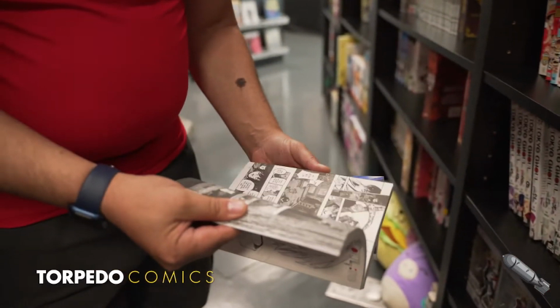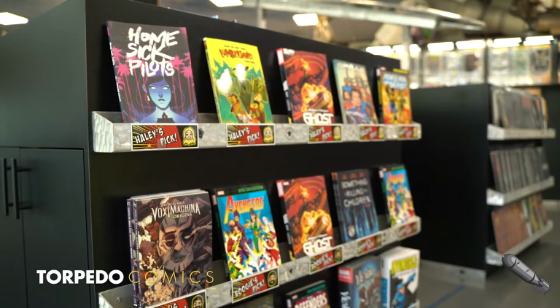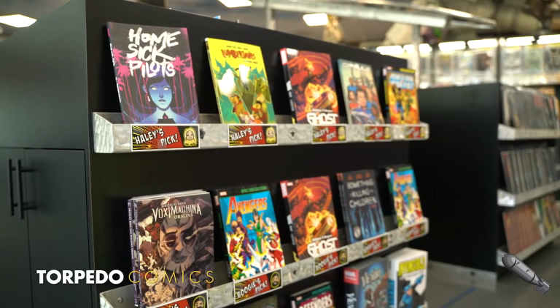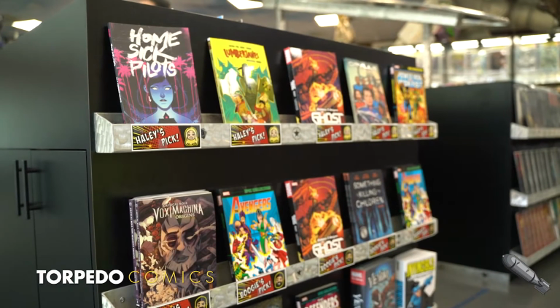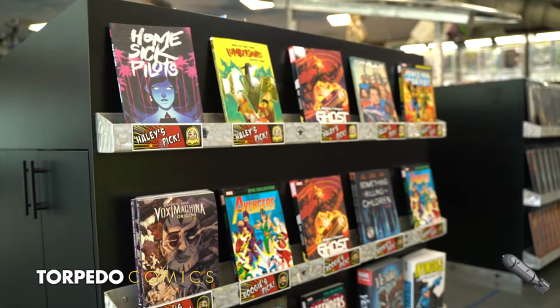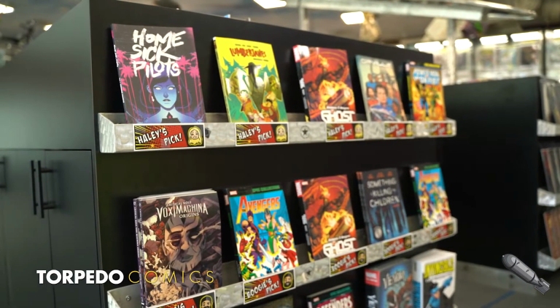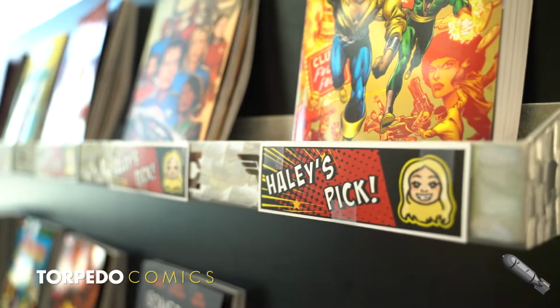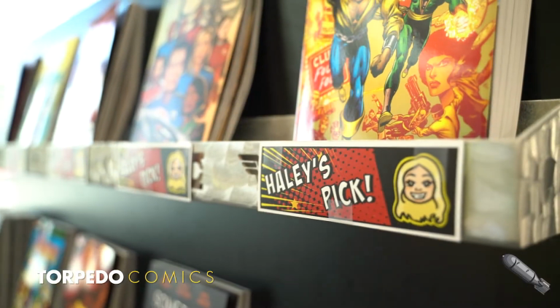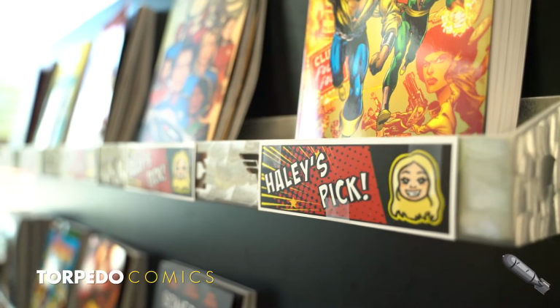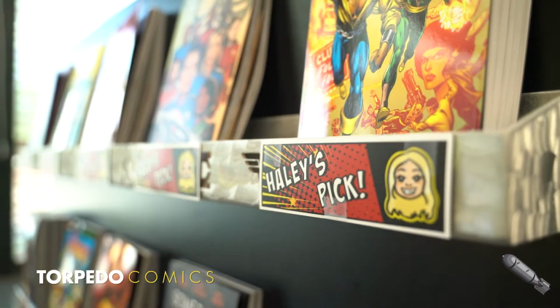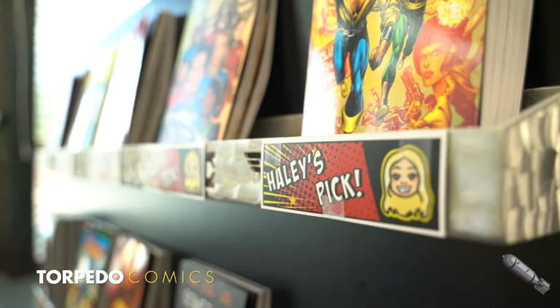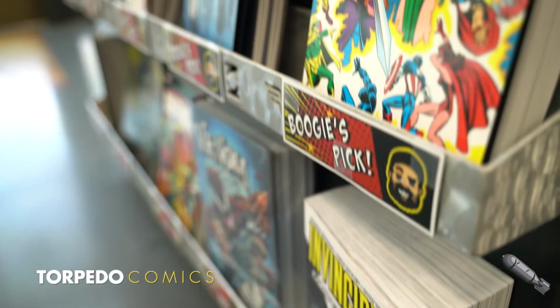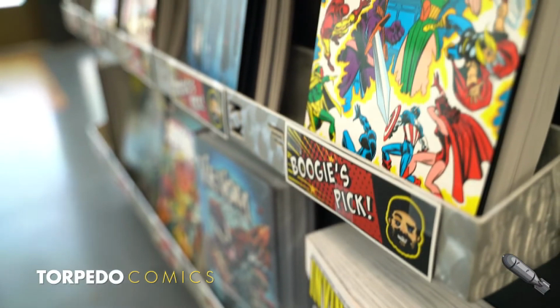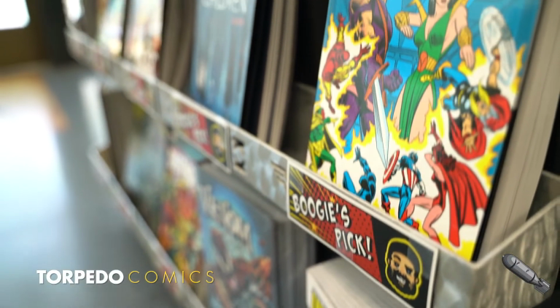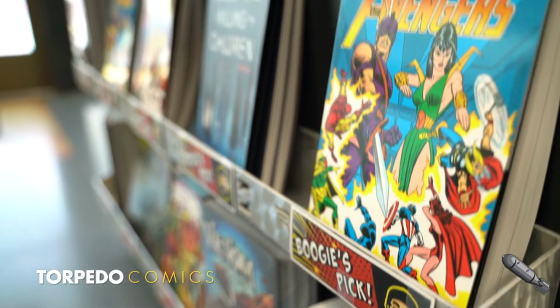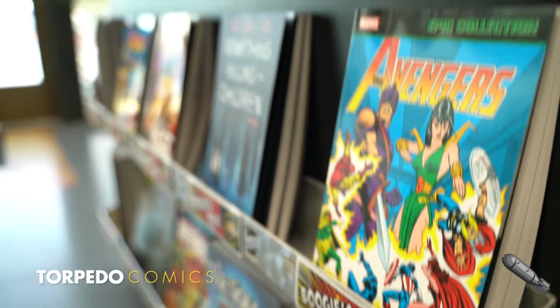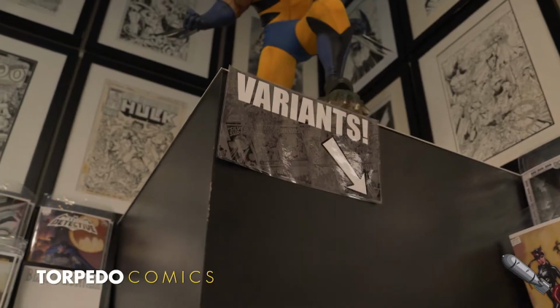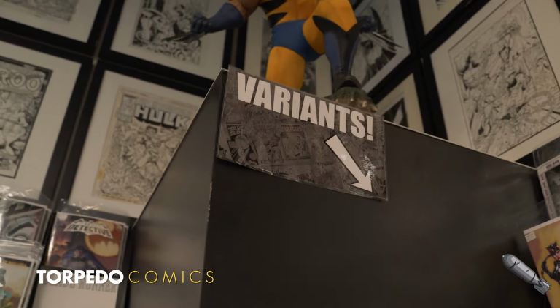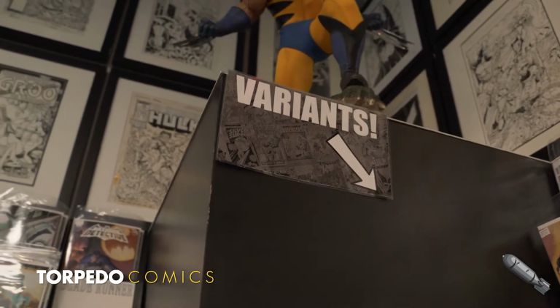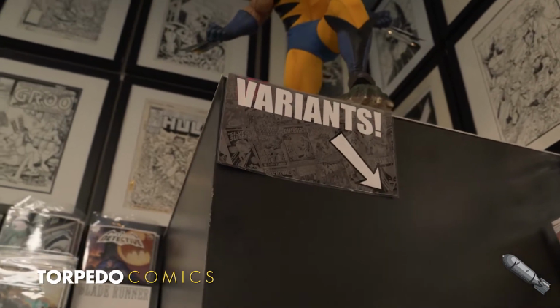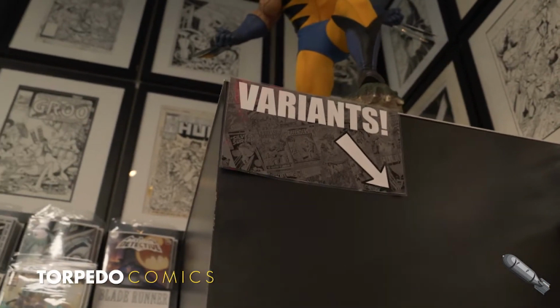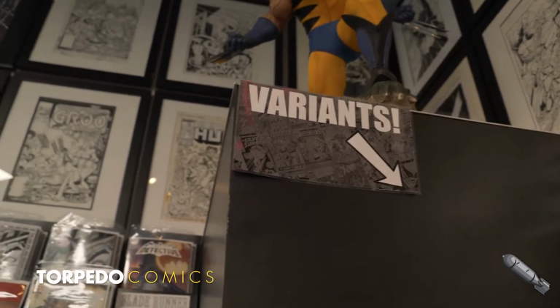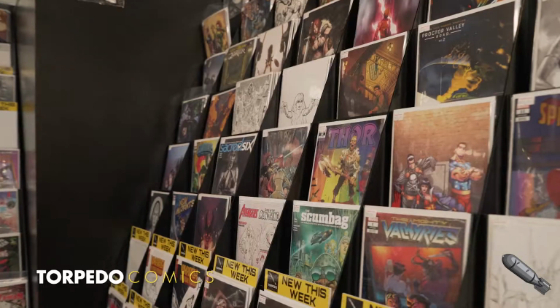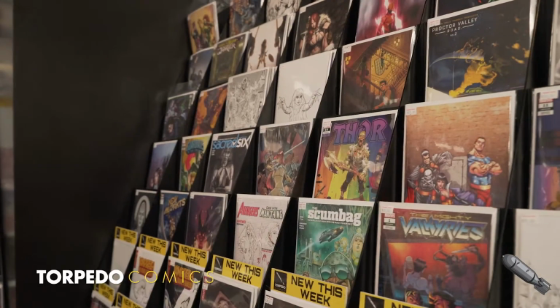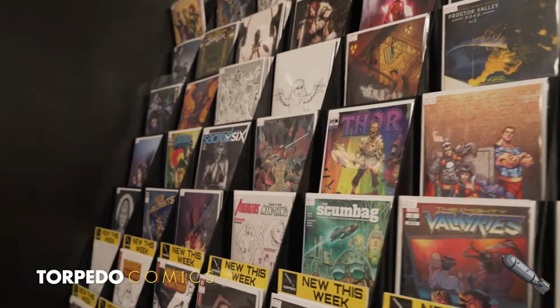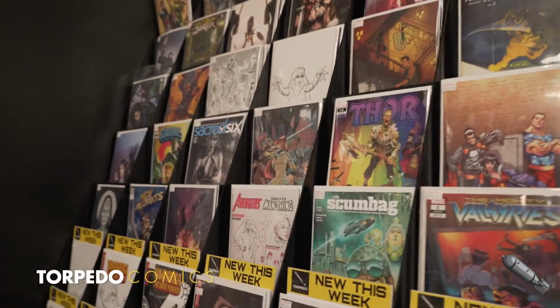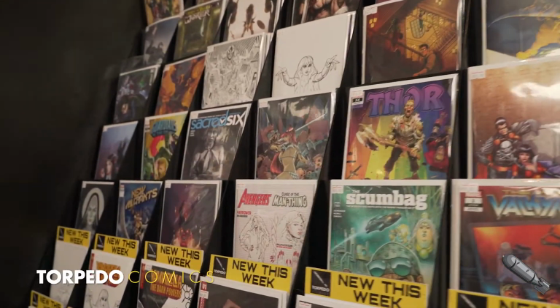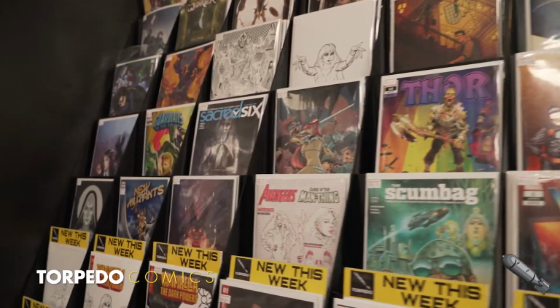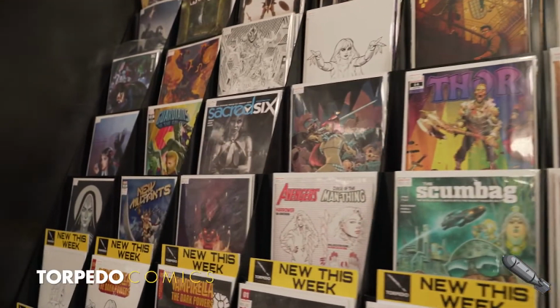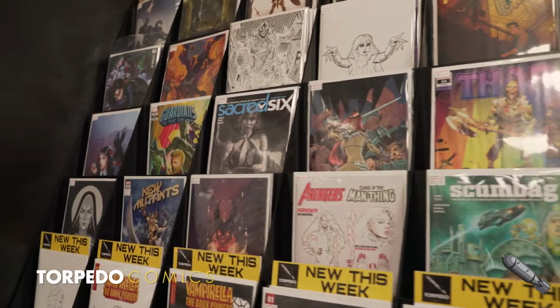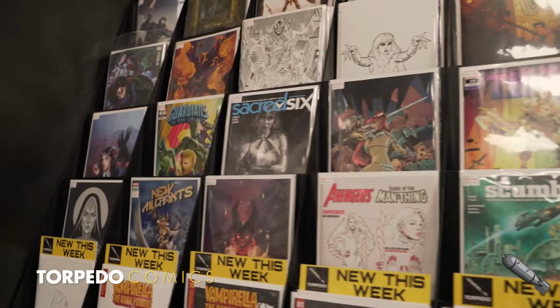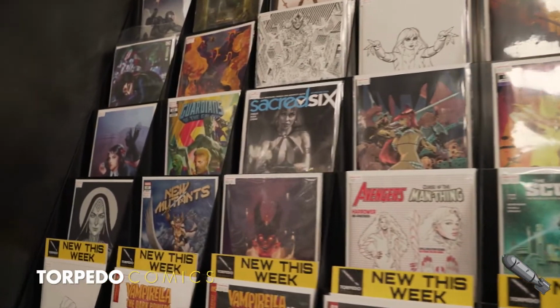Our staff pick section serves as a great way for customers to see what we love that week and potentially find a hidden gem. We also have a large section of variants that is regularly stocked, and also a place for visiting customers to find our Torpedo Comics exclusive variants.